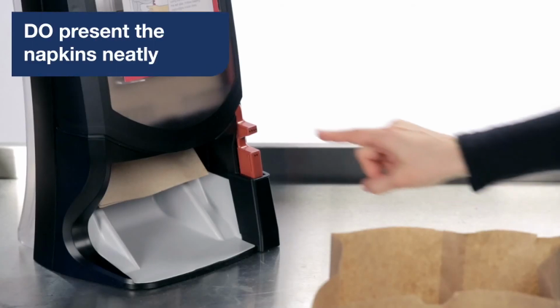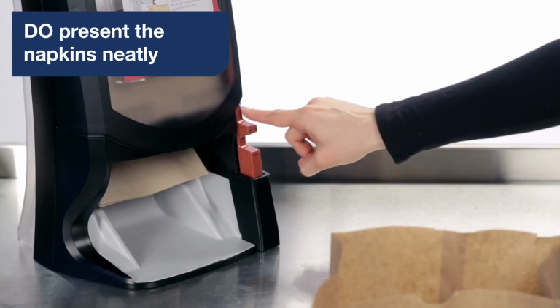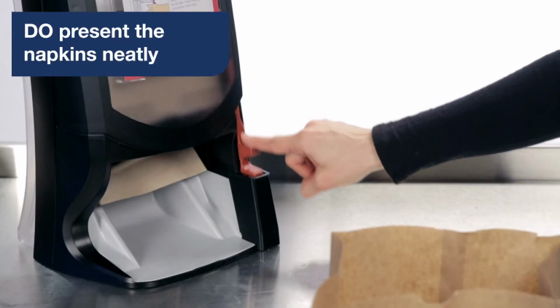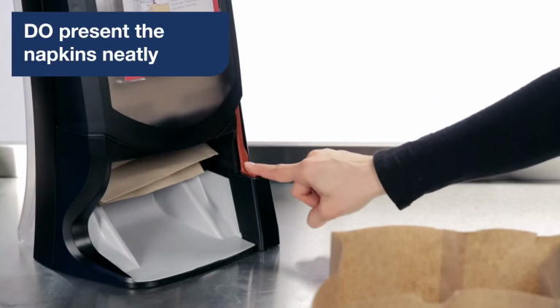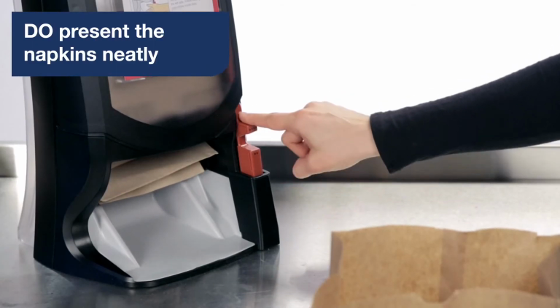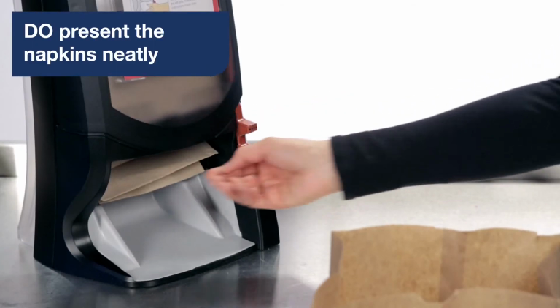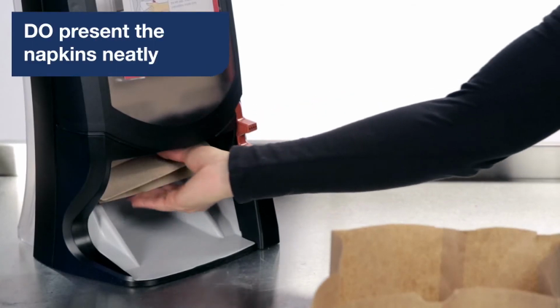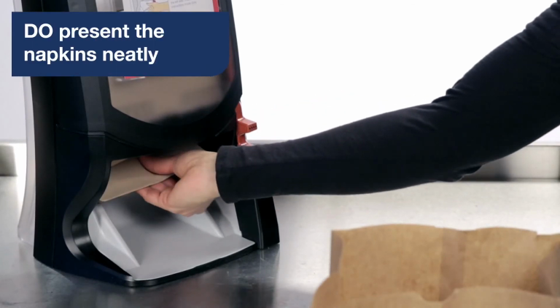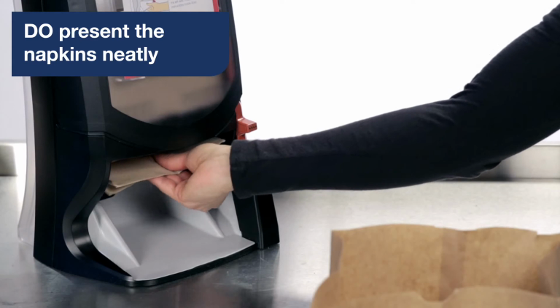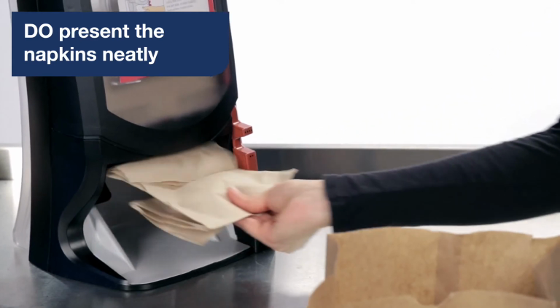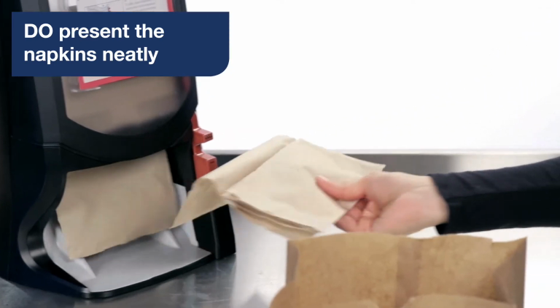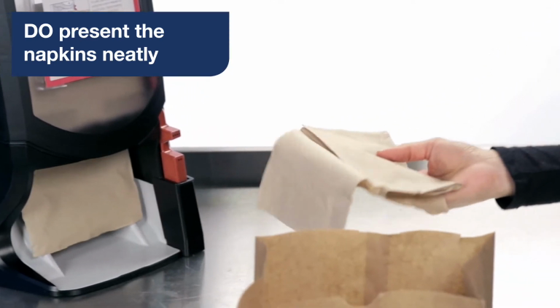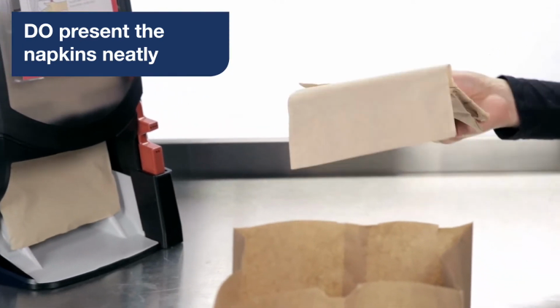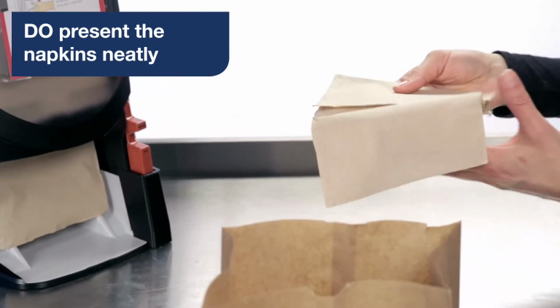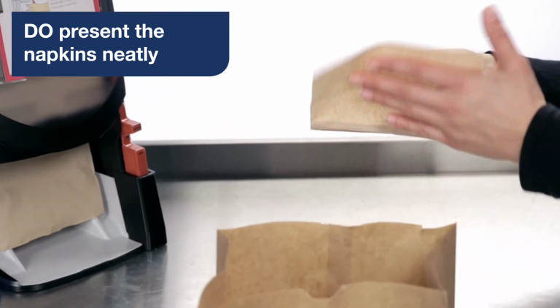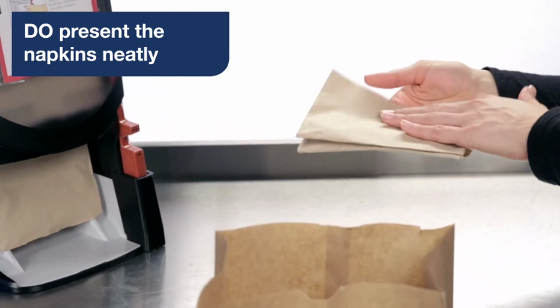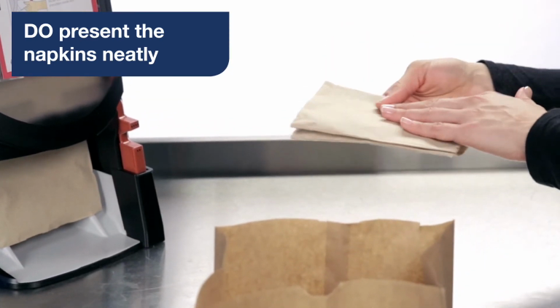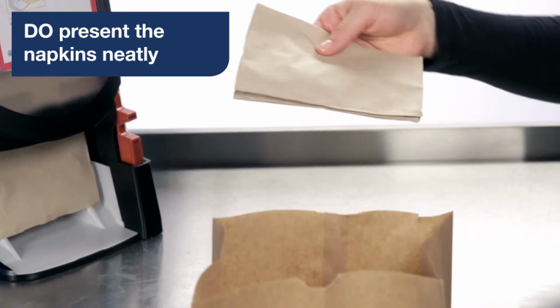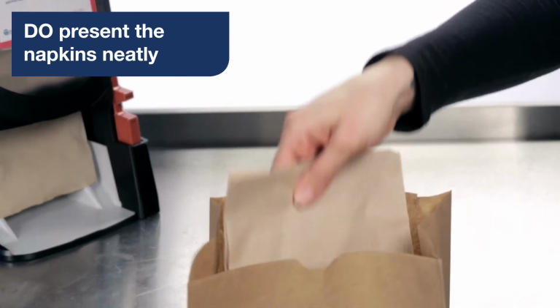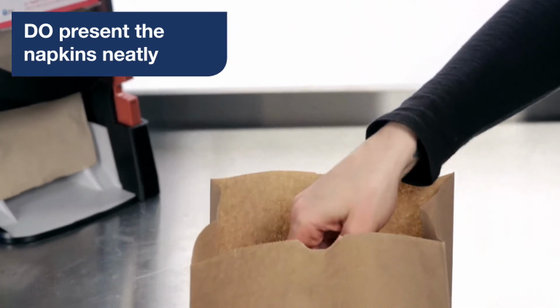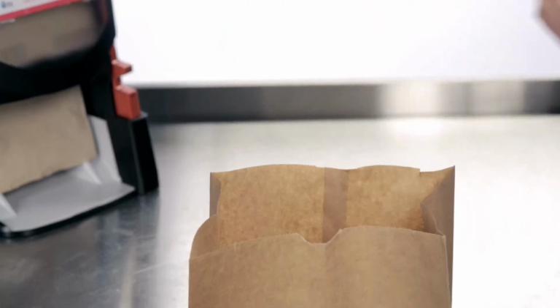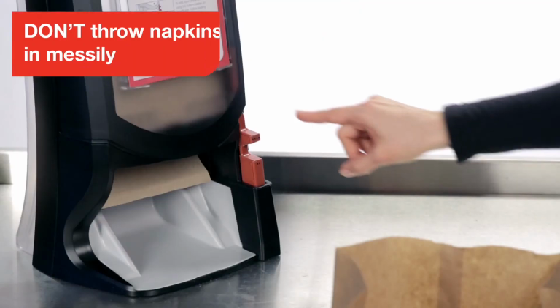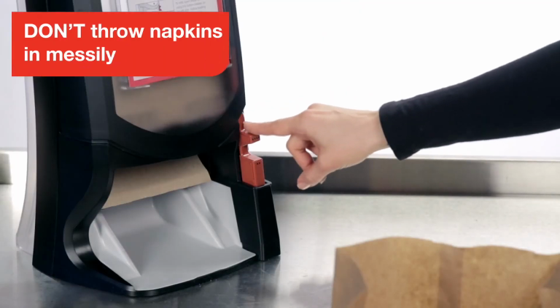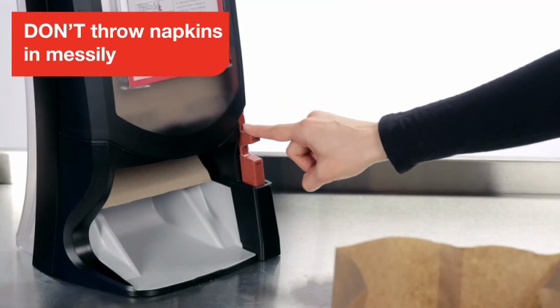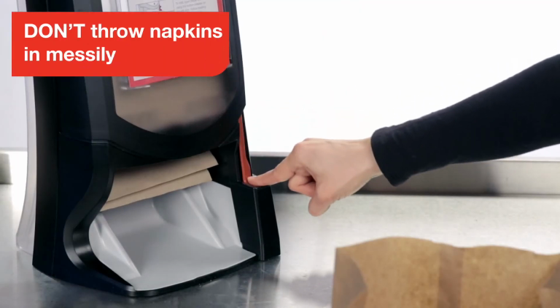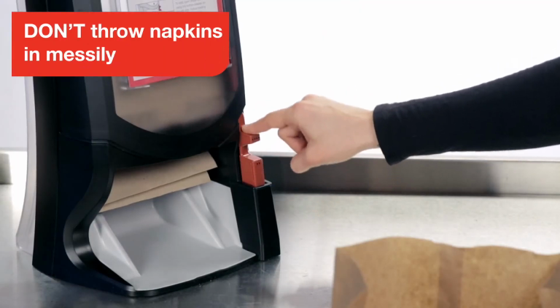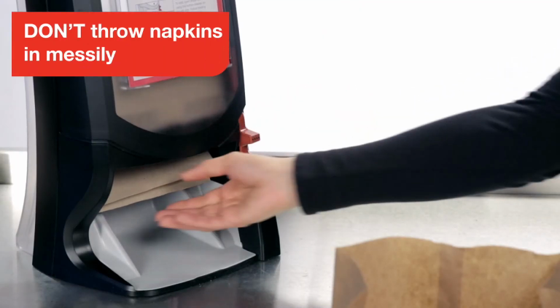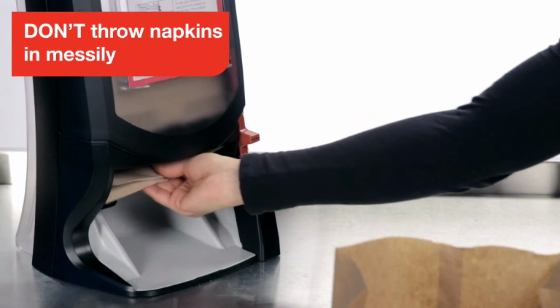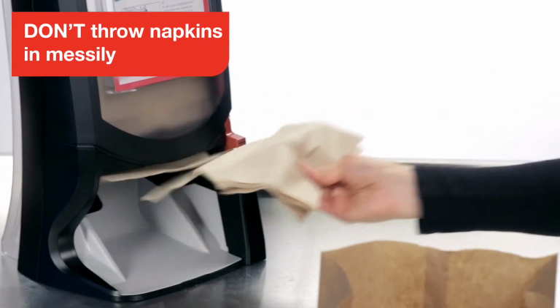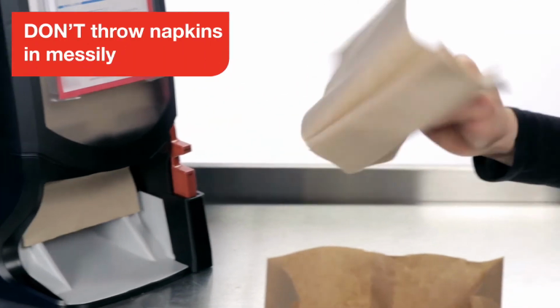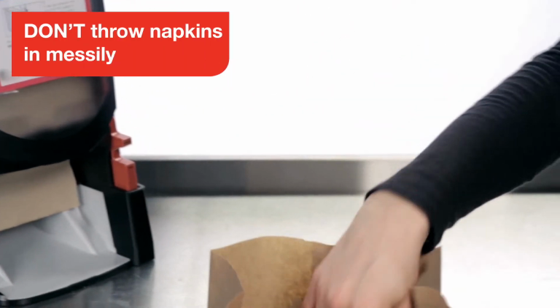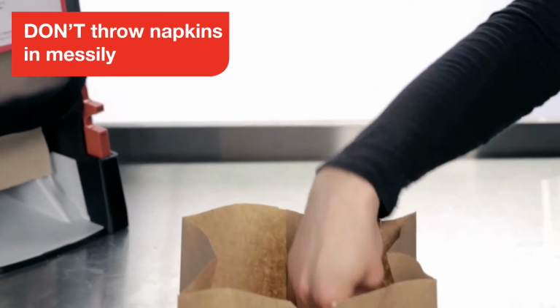After you pull the napkins, do make sure to present them neatly for the customer. Fold down the tail of the top napkin and place the stack all together in the bag. Don't just grab a handful and throw them in the bag all crumpled or creased.